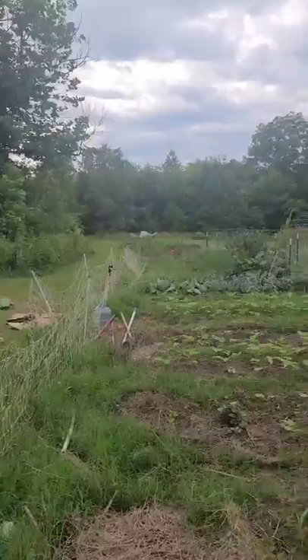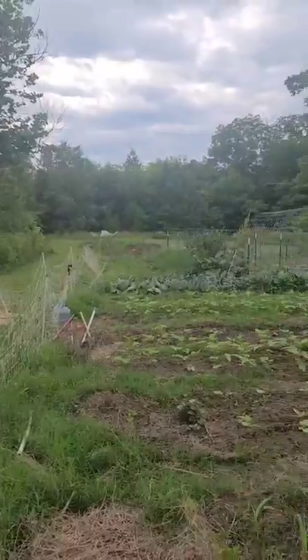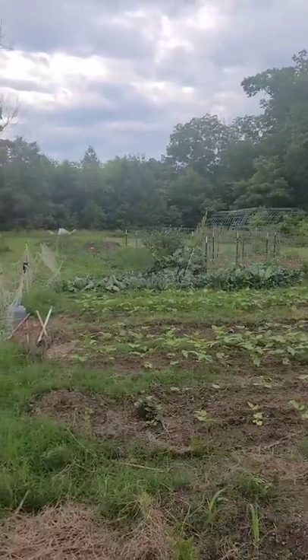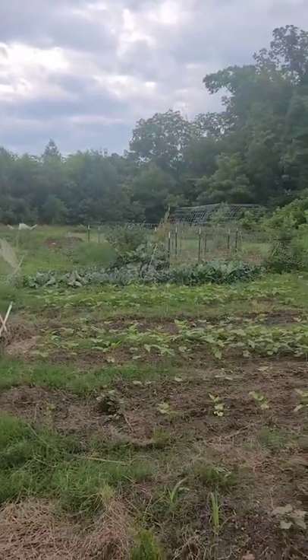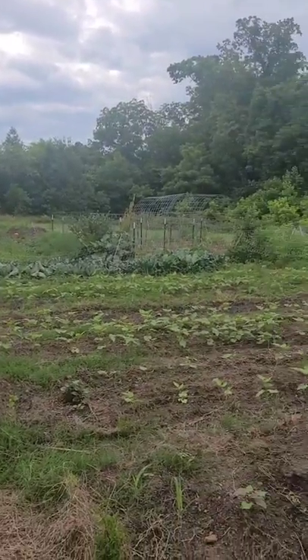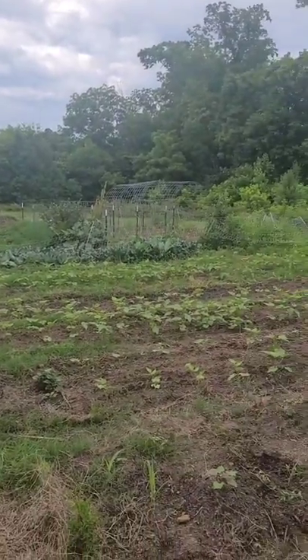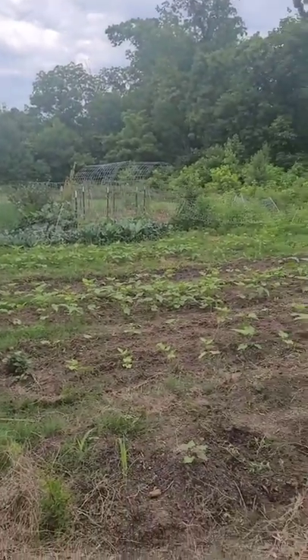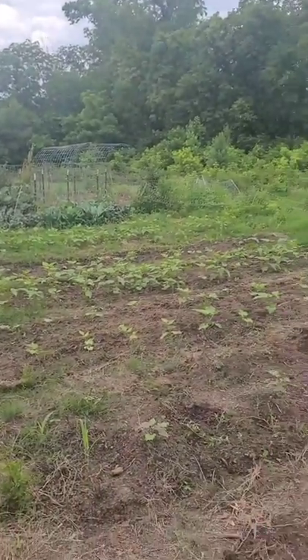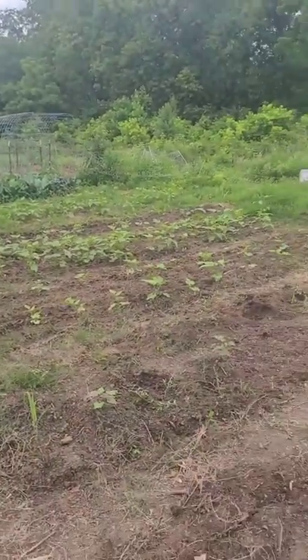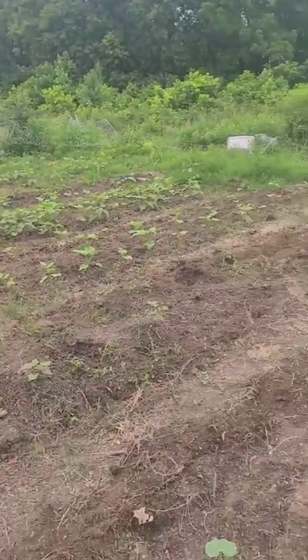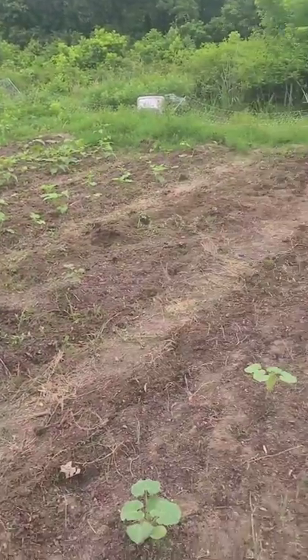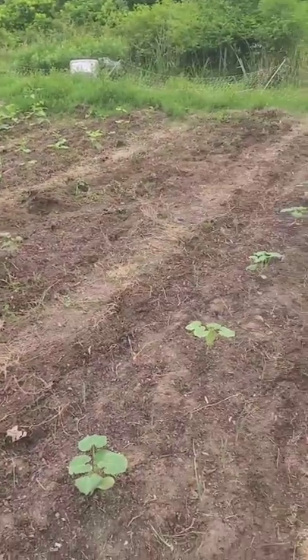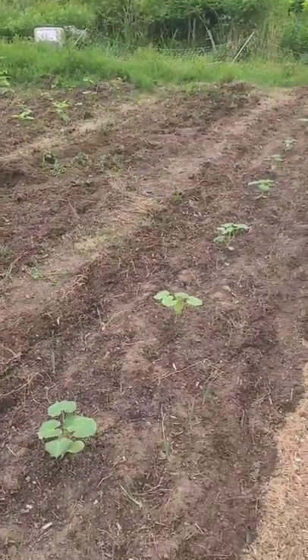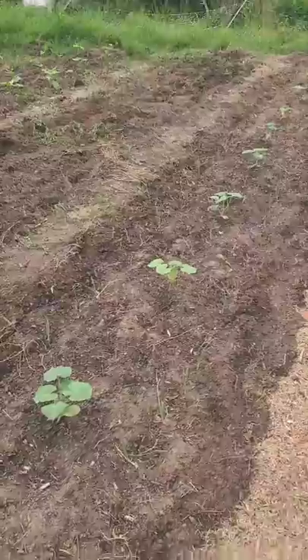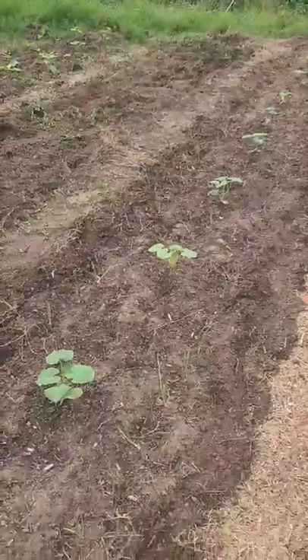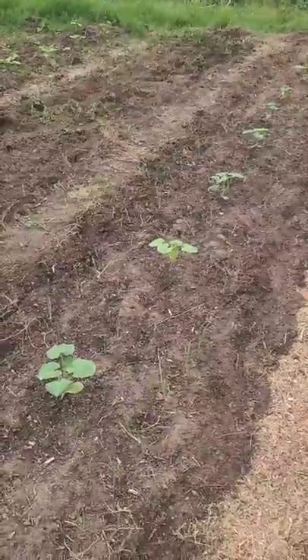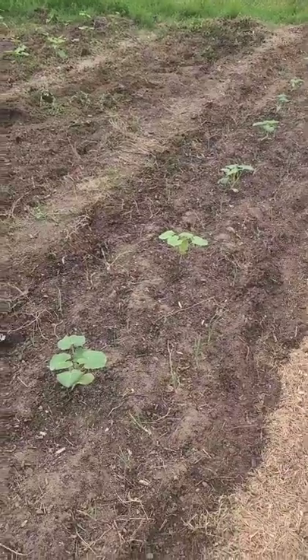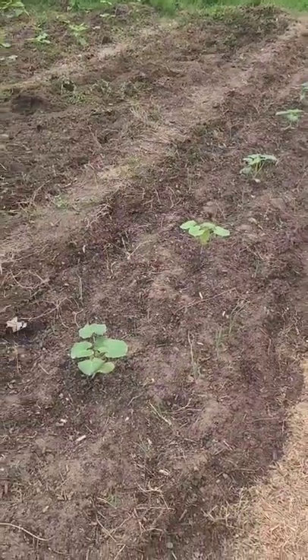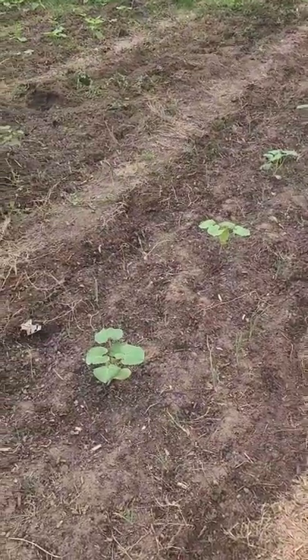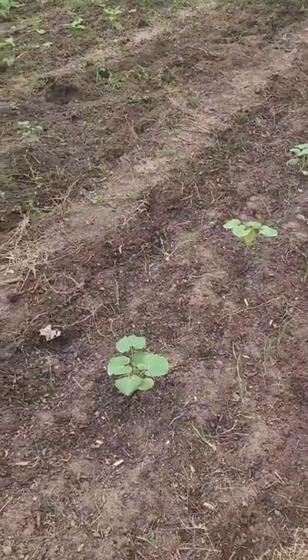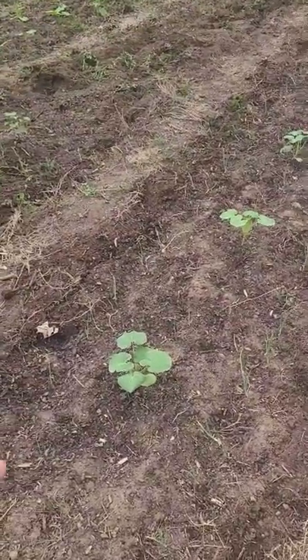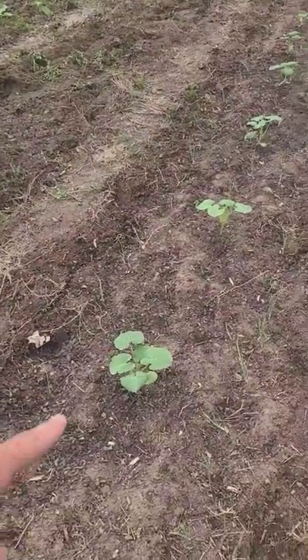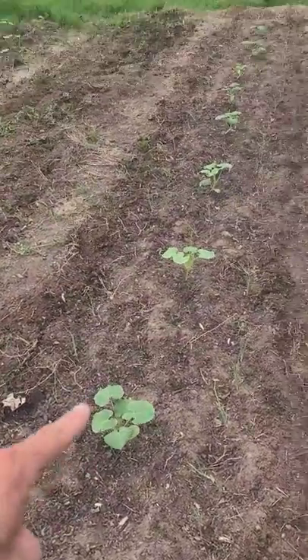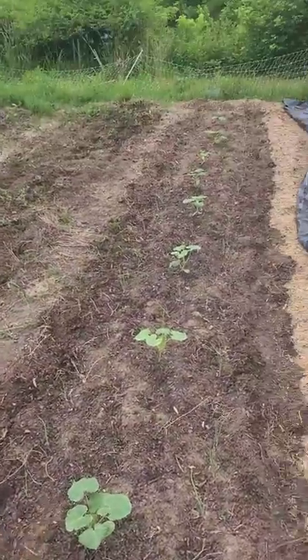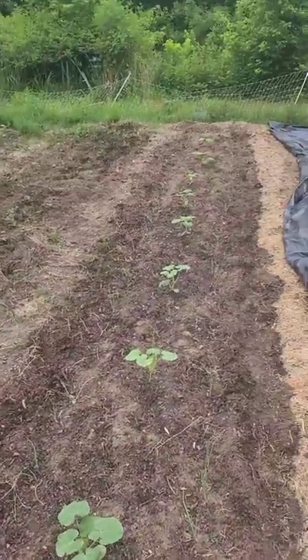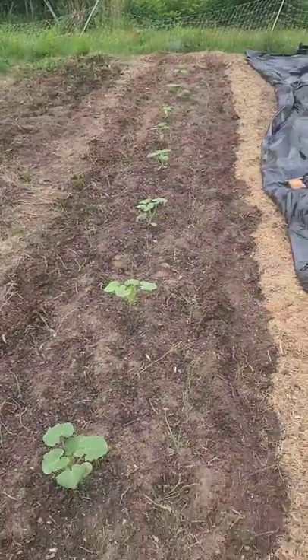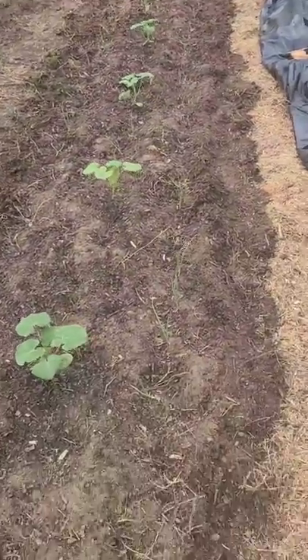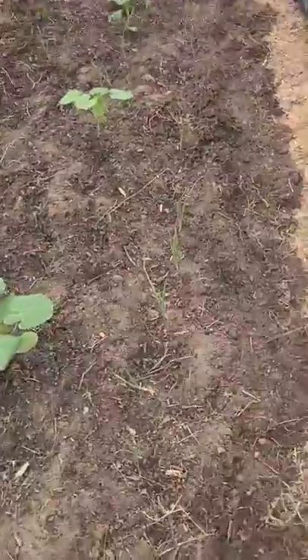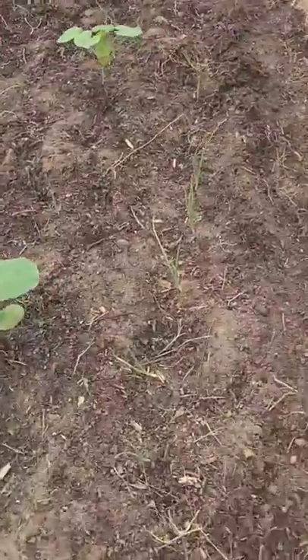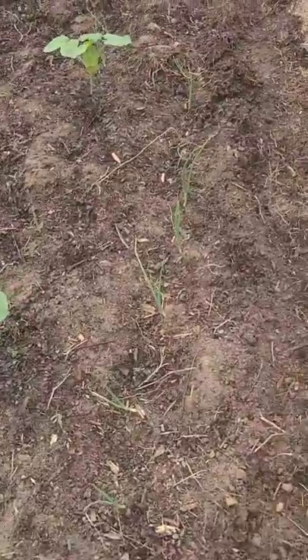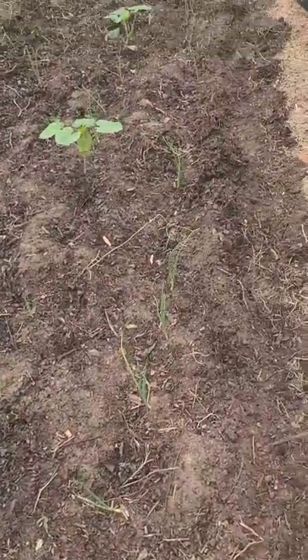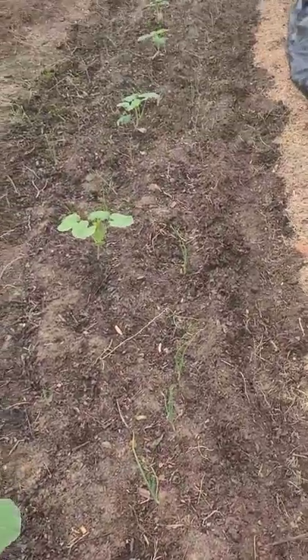It is June 3rd. Let me show you what I'm growing in the garden. In this first bed here, we've got spaghetti squash in the middle and onions along the outside.